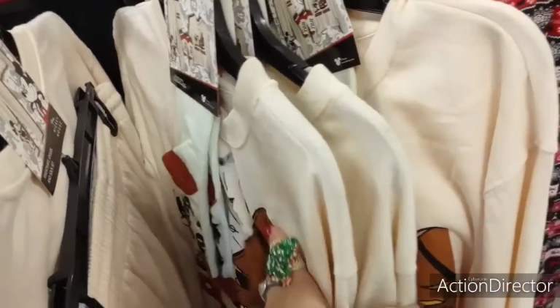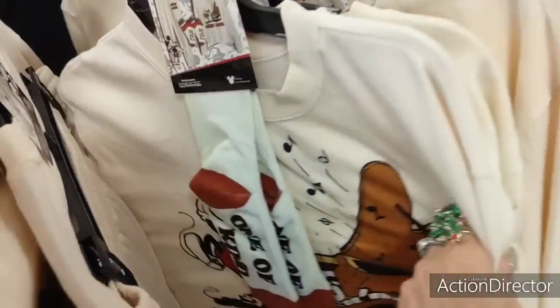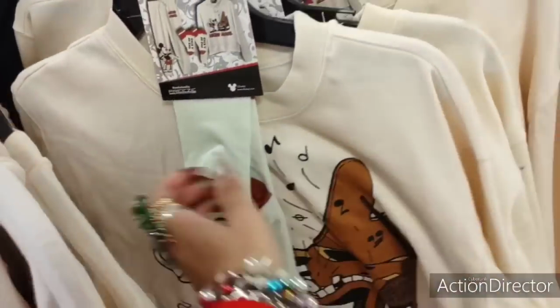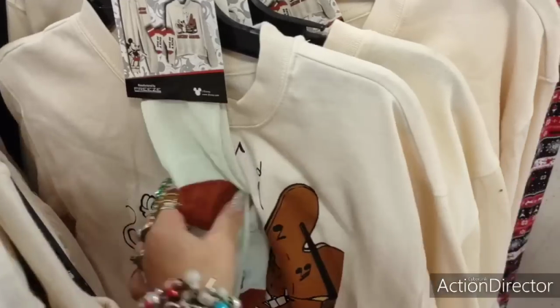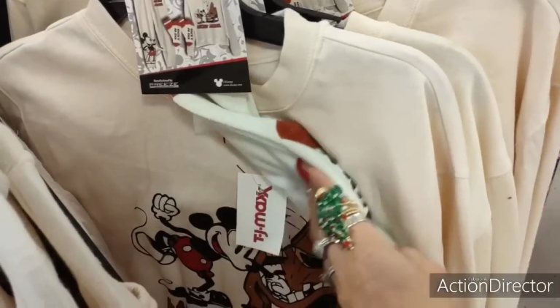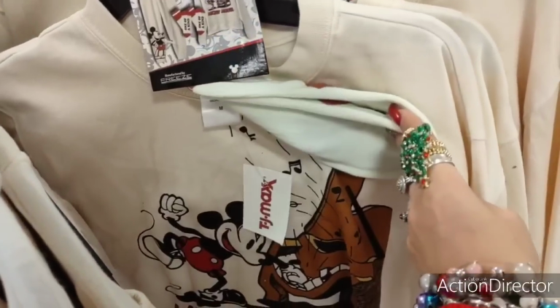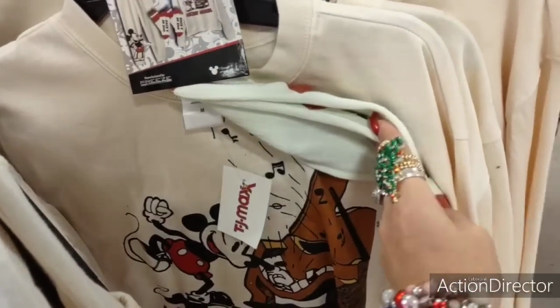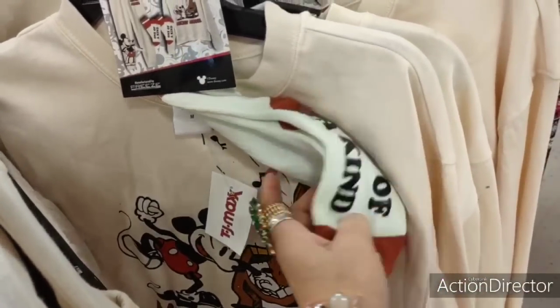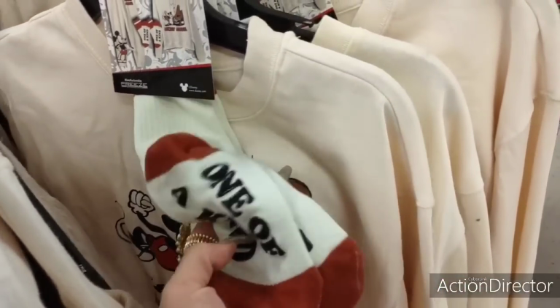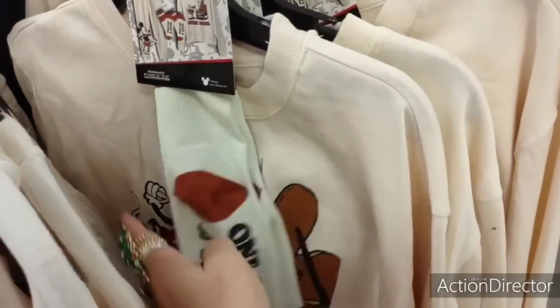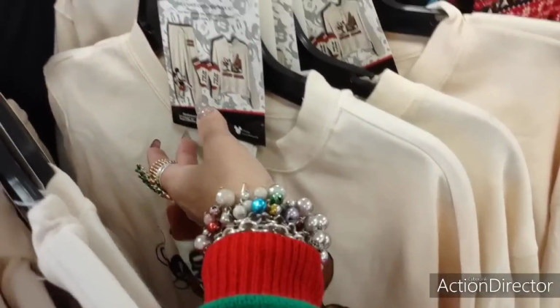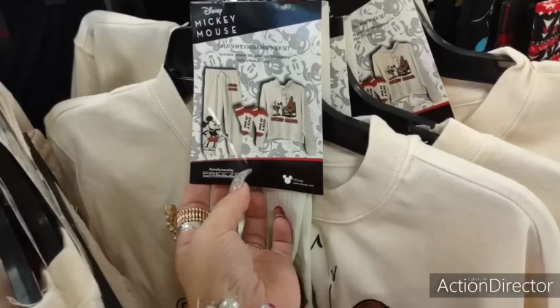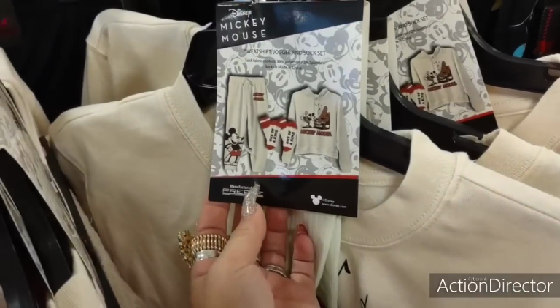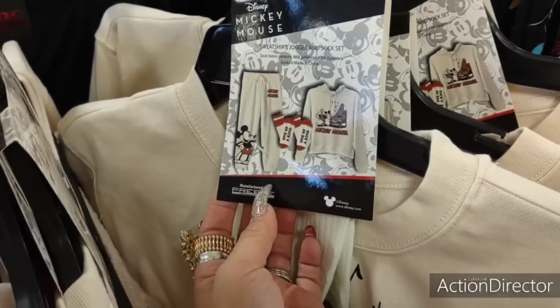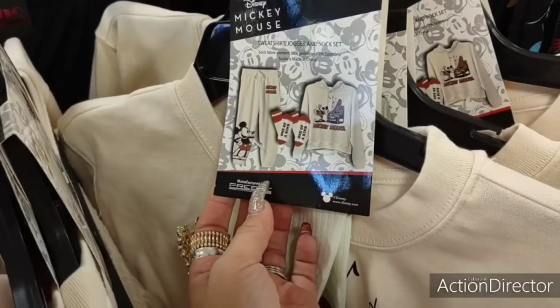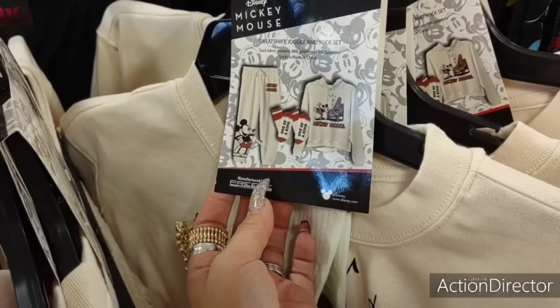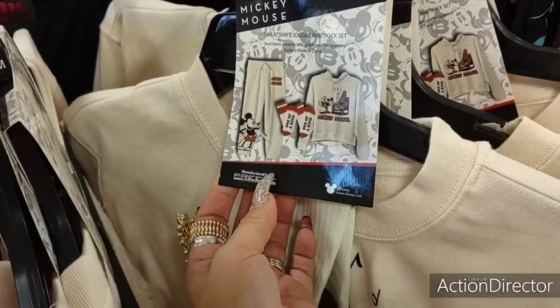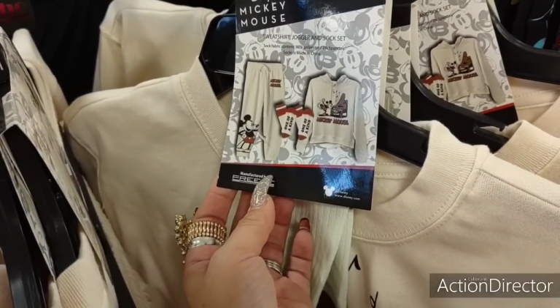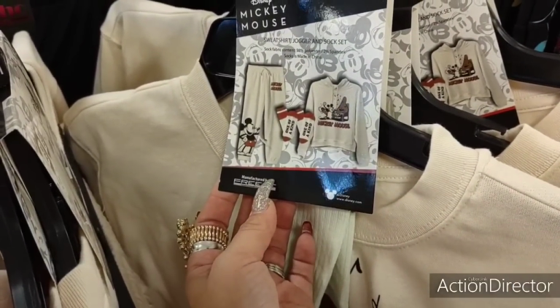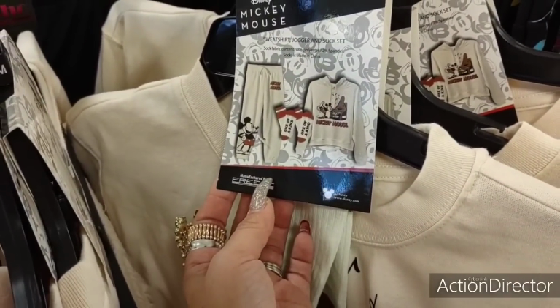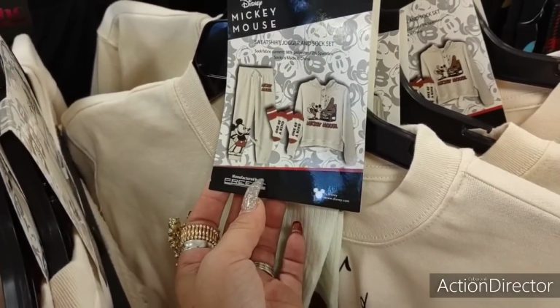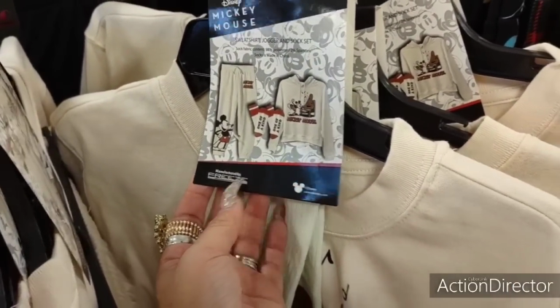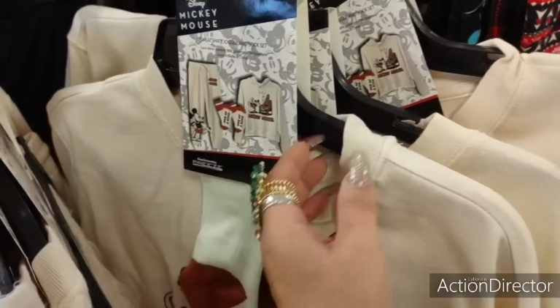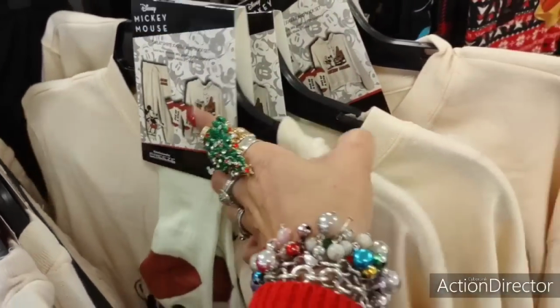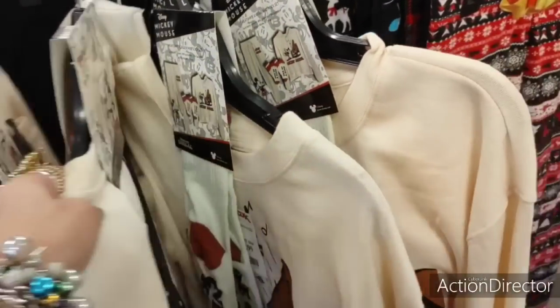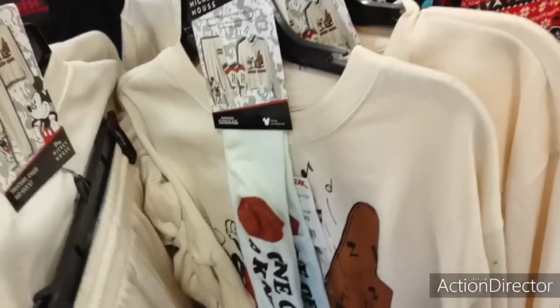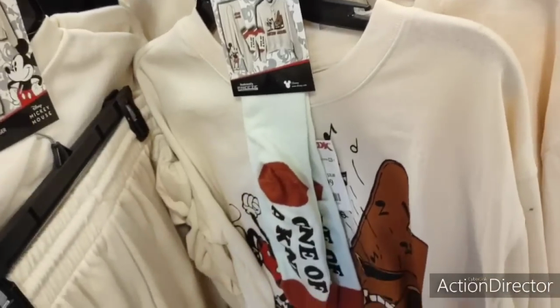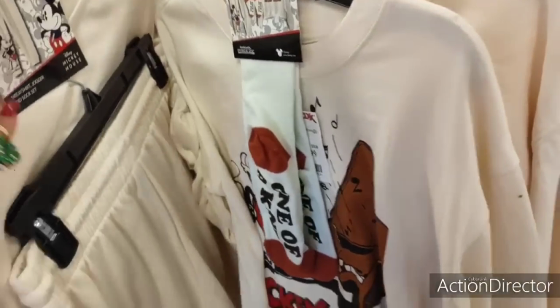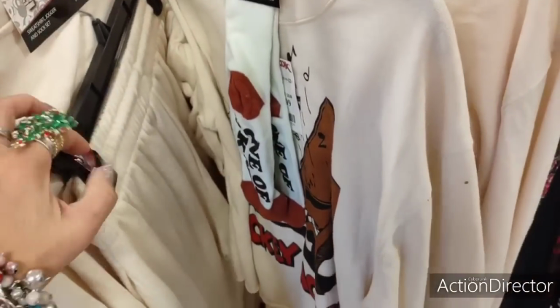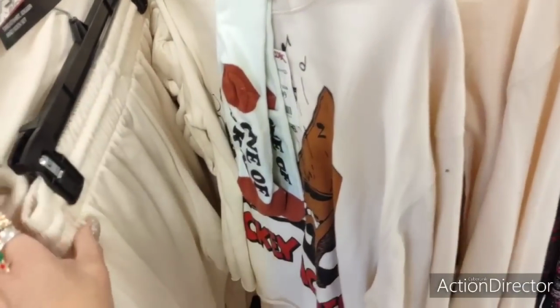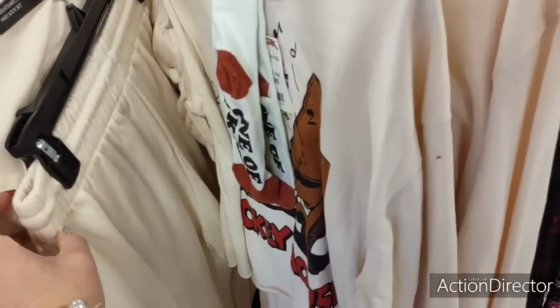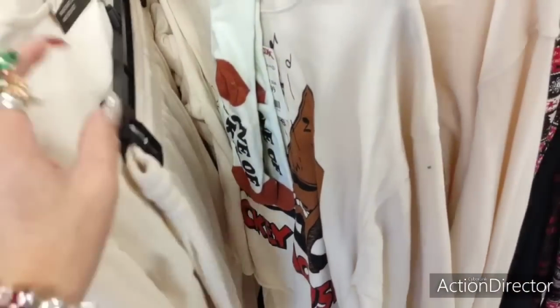Mickey Mouse — oh wow, look at that. You get the sock — it's a three-piece, the socks. One of a kind Mickey Mouse for the Disney lovers. Look at that, and the joggers.